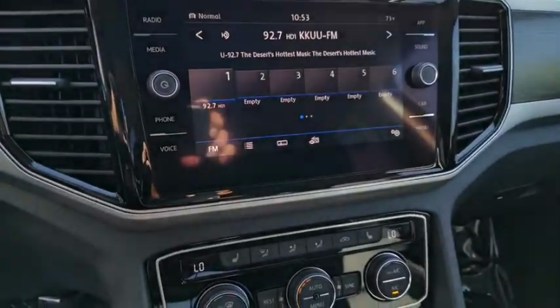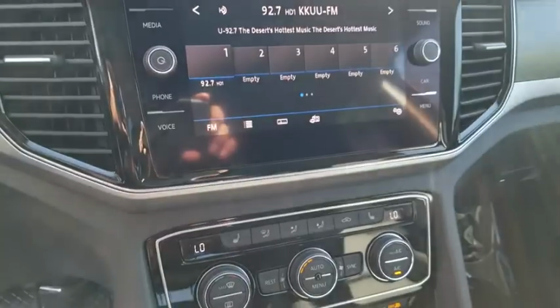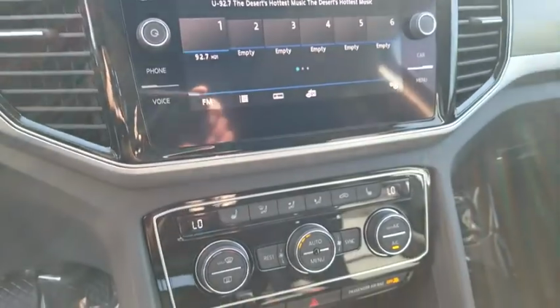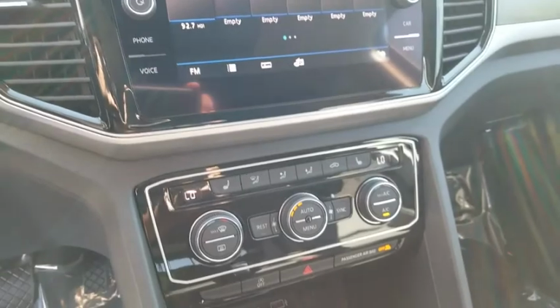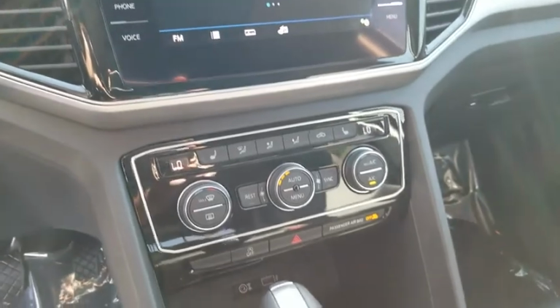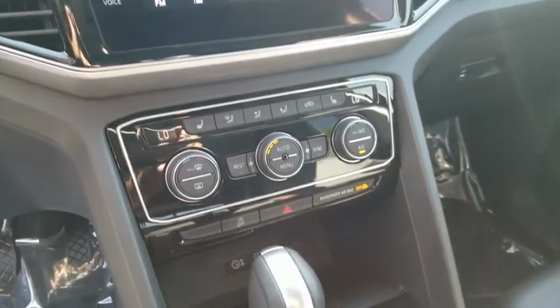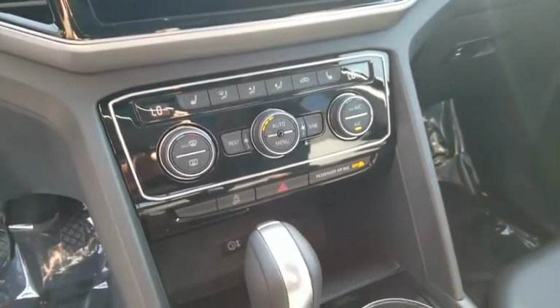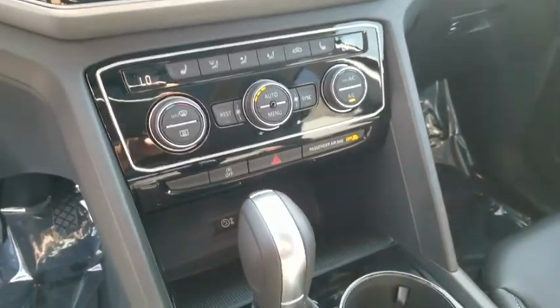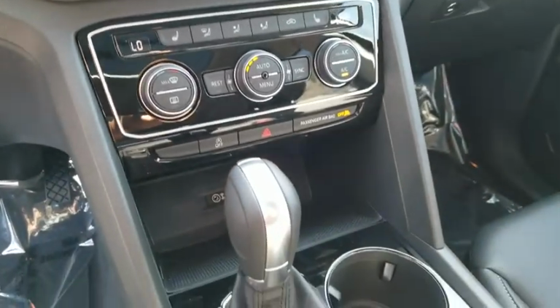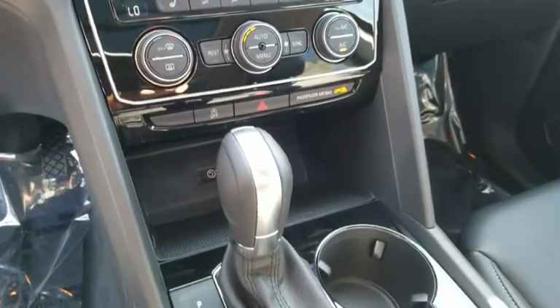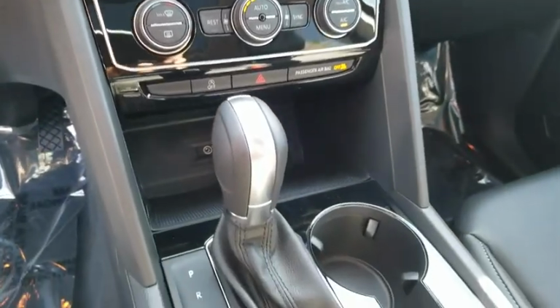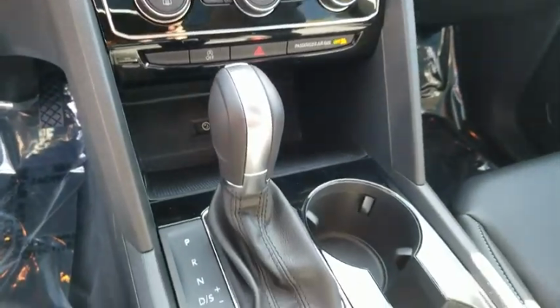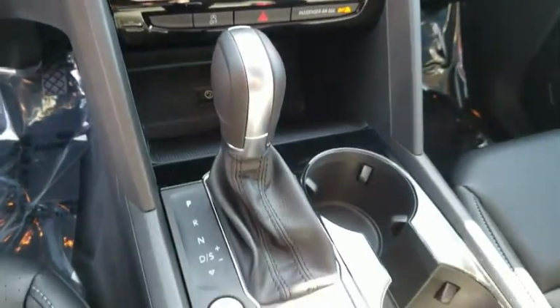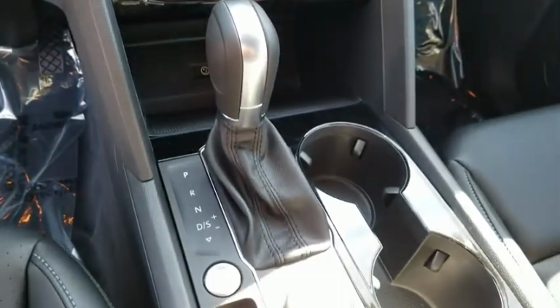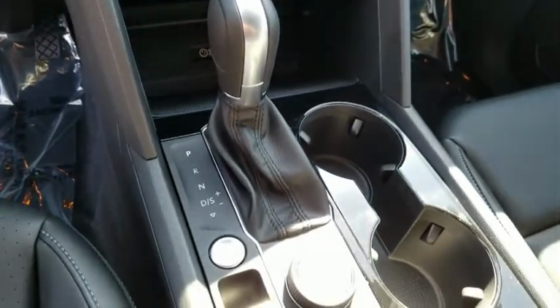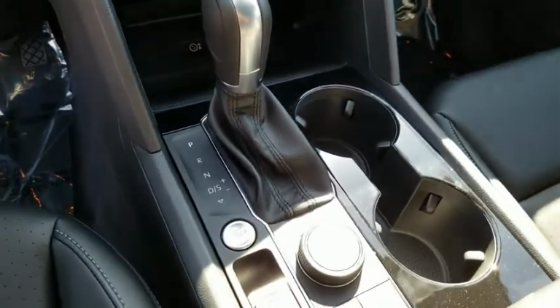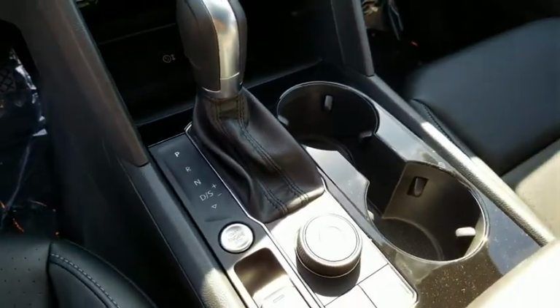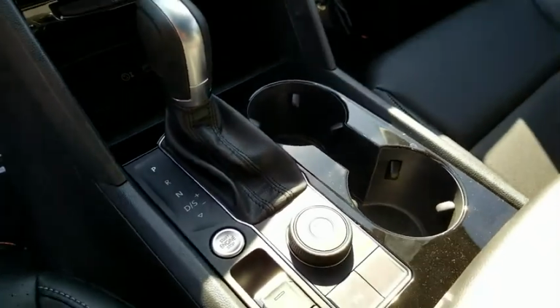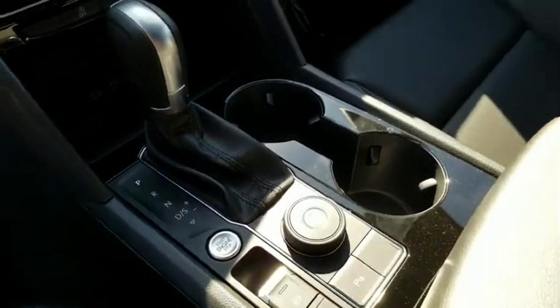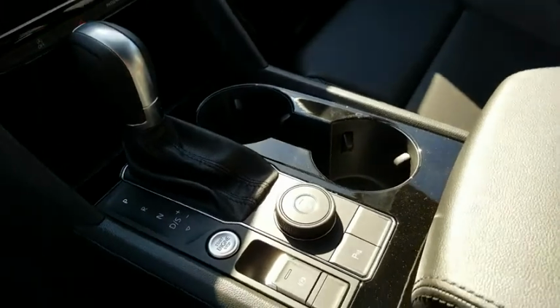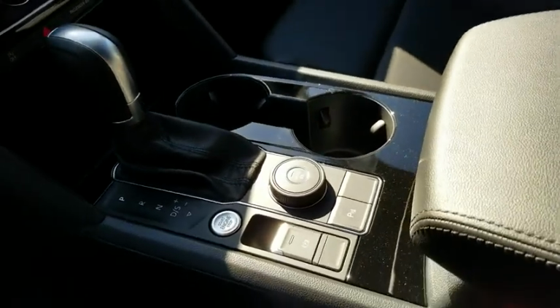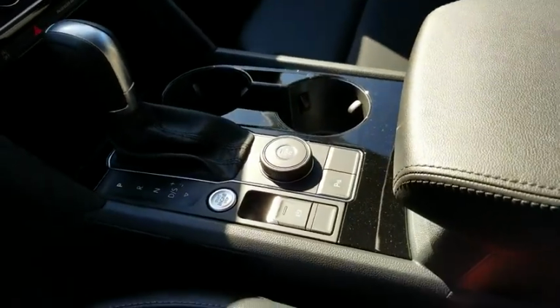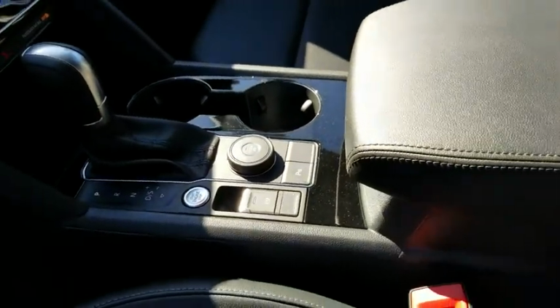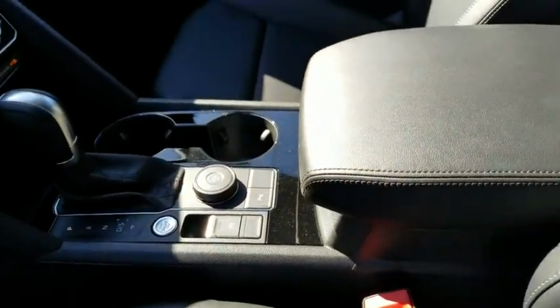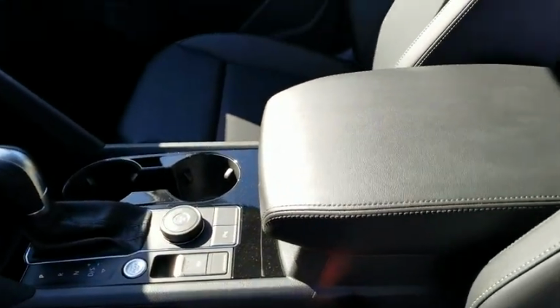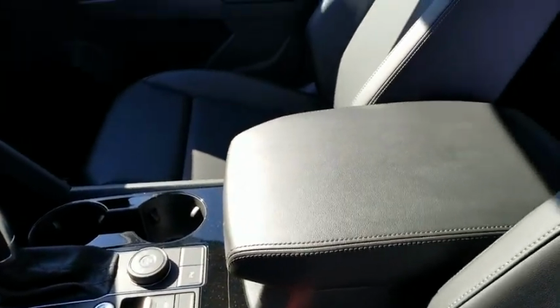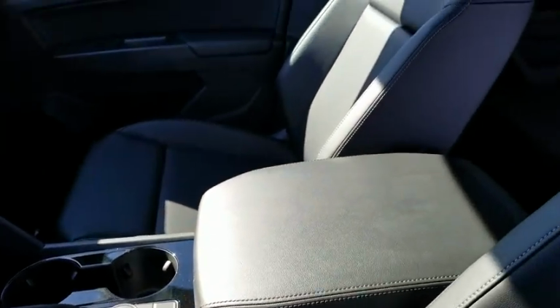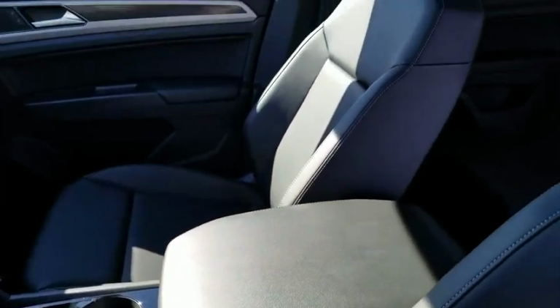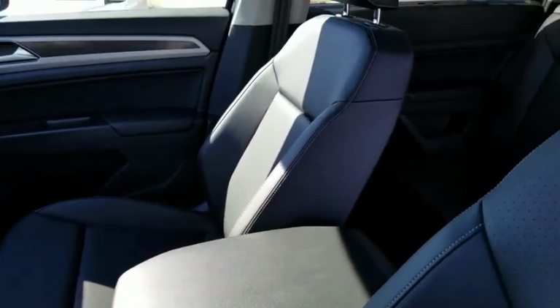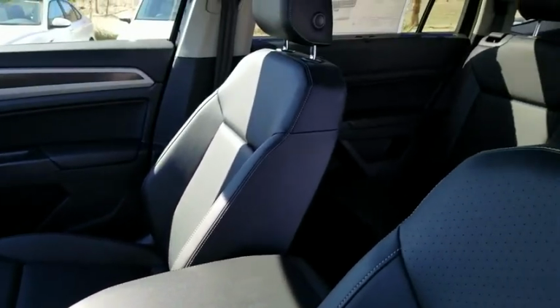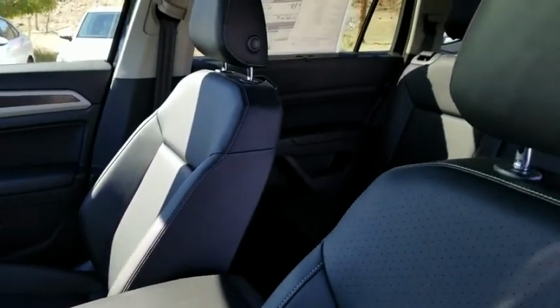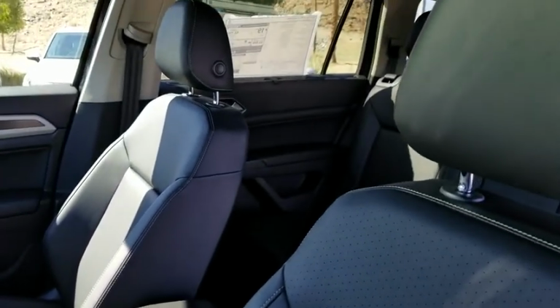Power windows, rear window defroster, trip computer, compass, security system, electronic stability control, tachometer, brake assist, overhead console, power moonroof.